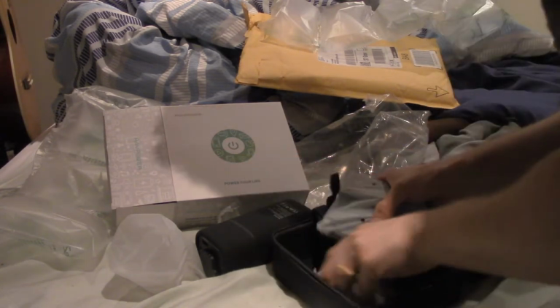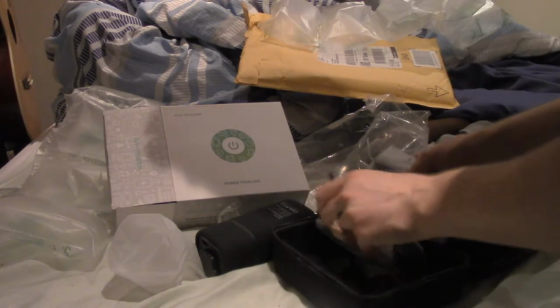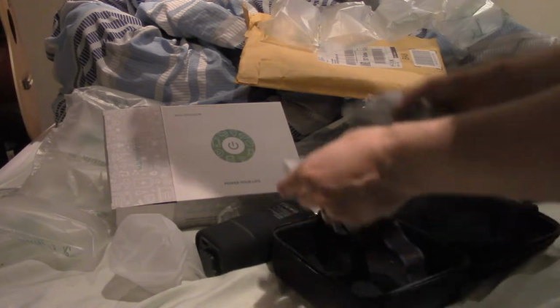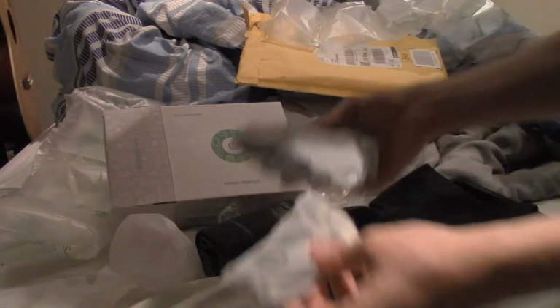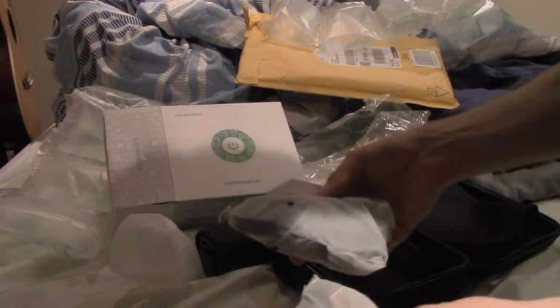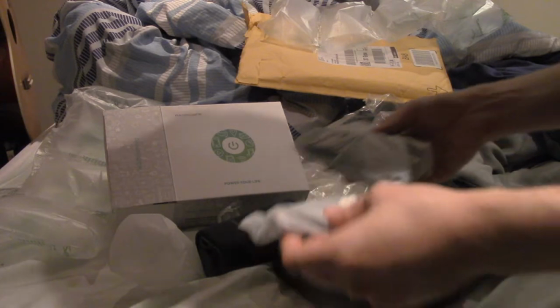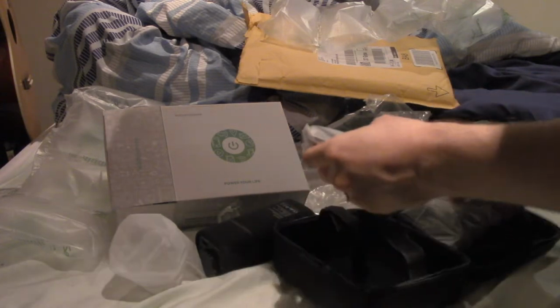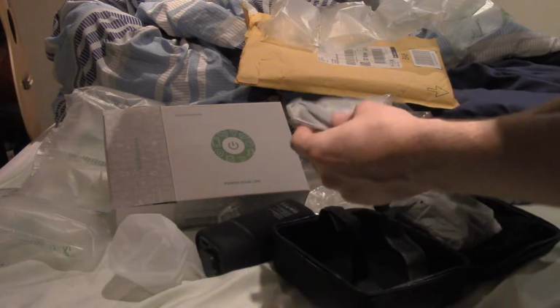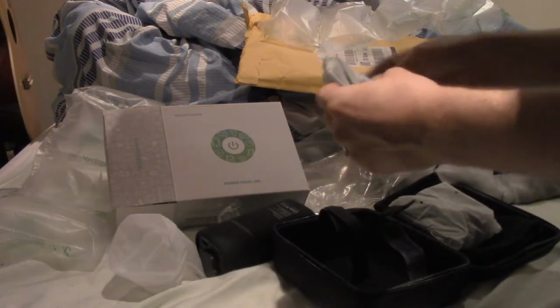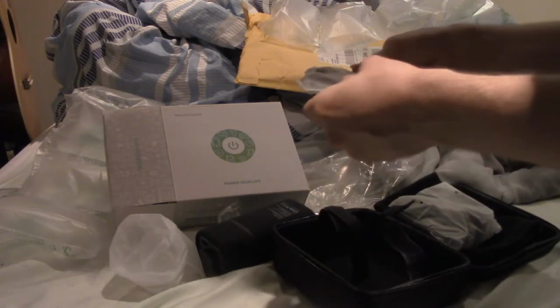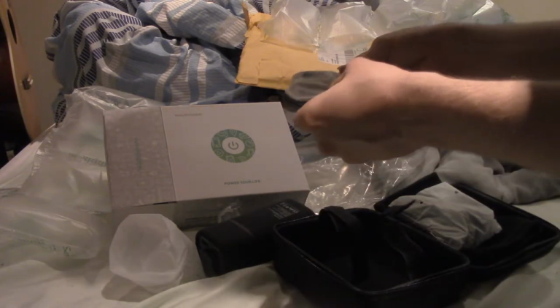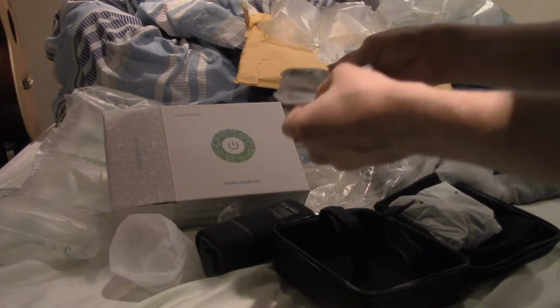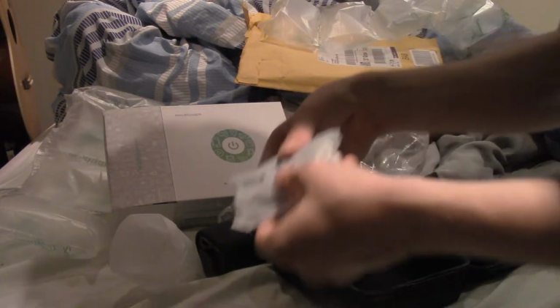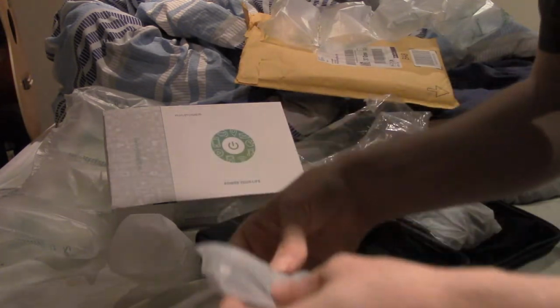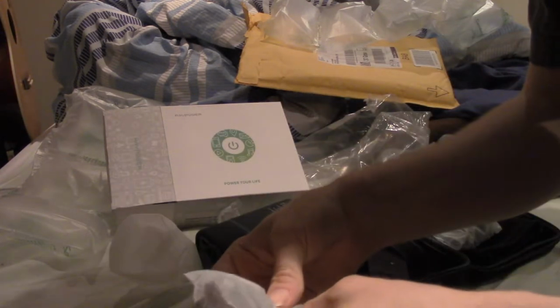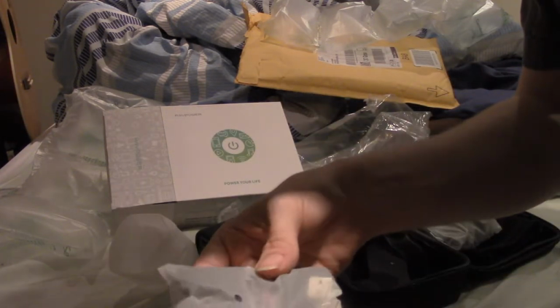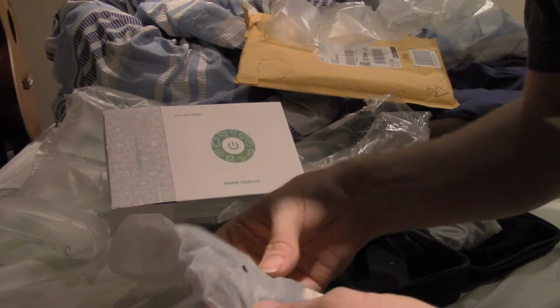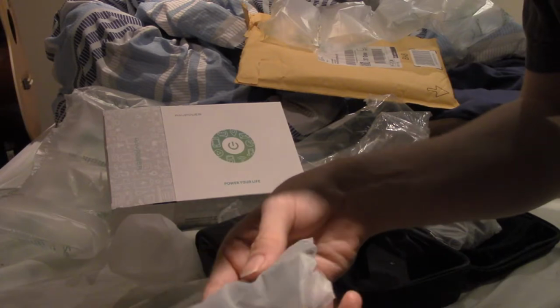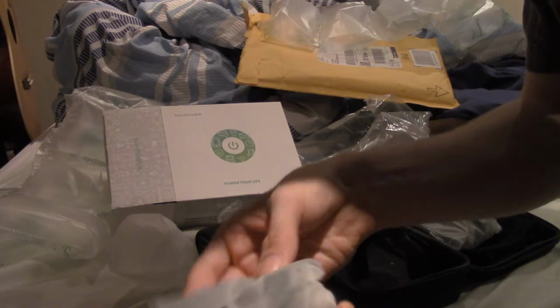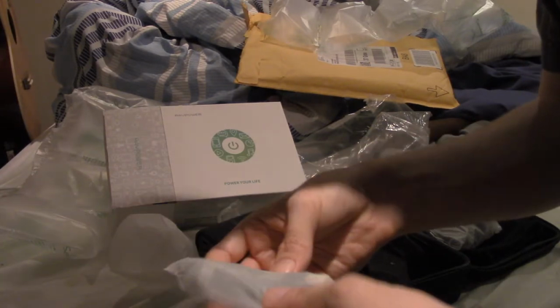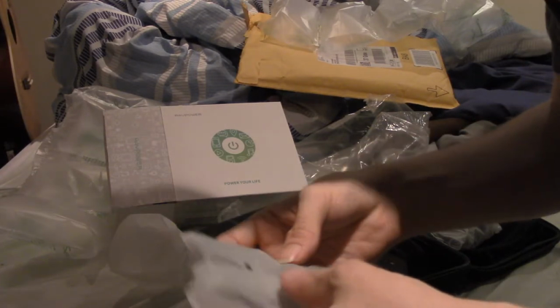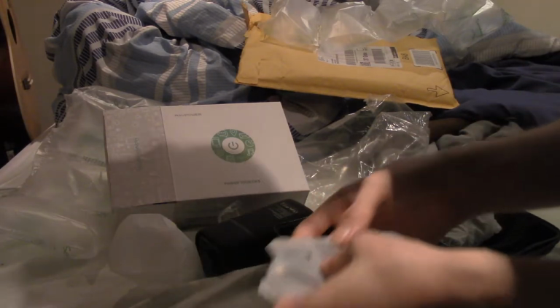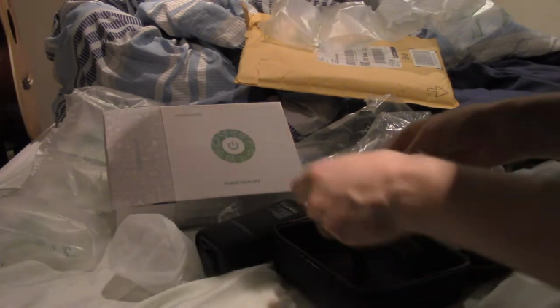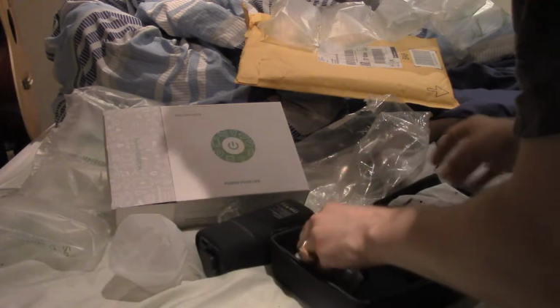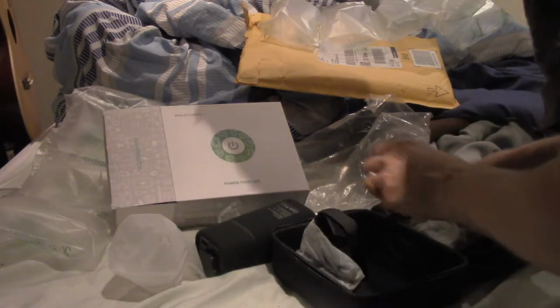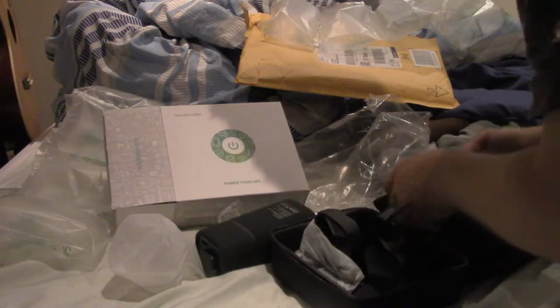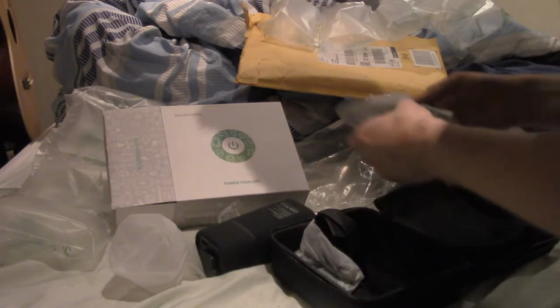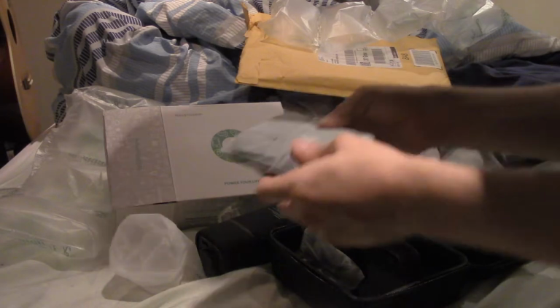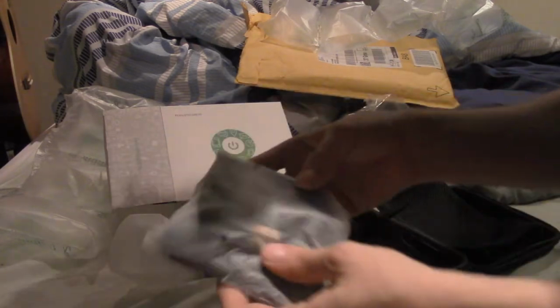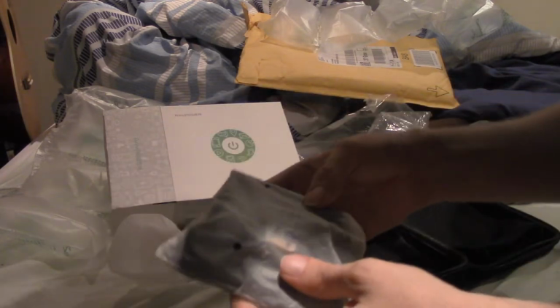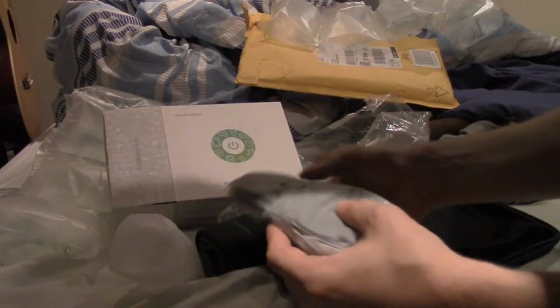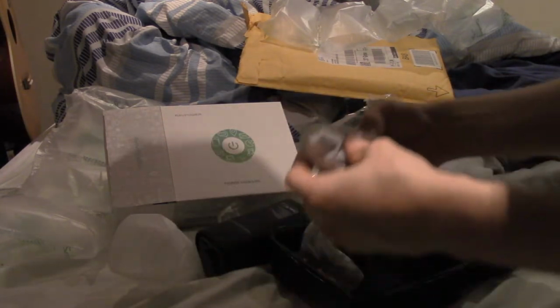Okay, so we've got these things. This is the USB chargers. I'll leave those in the bag for now. And I believe this is what you plug into the wall.